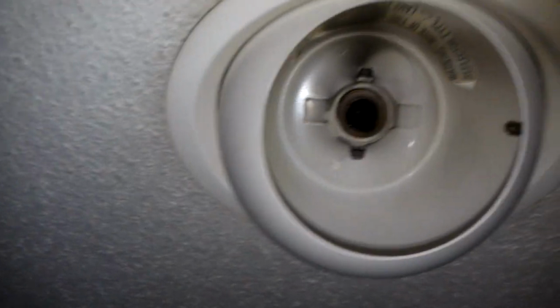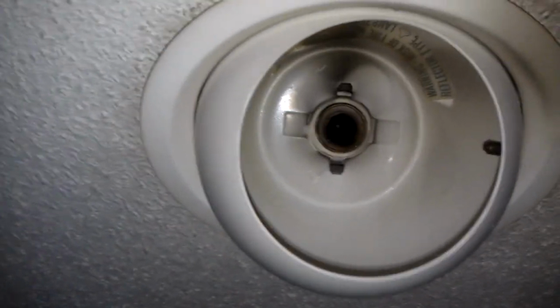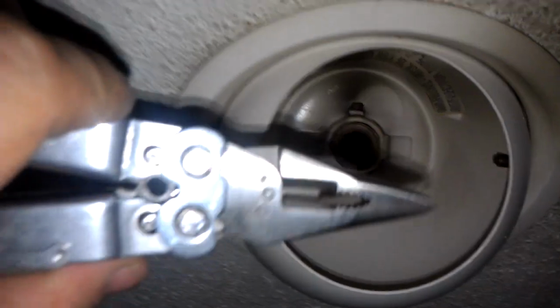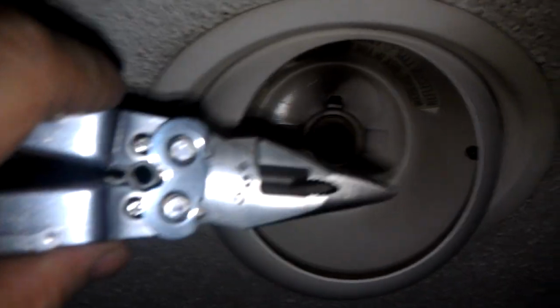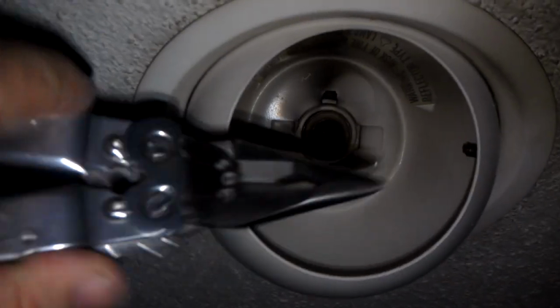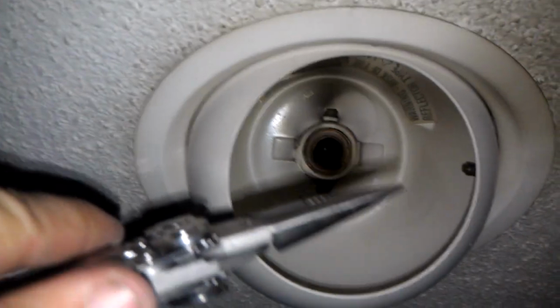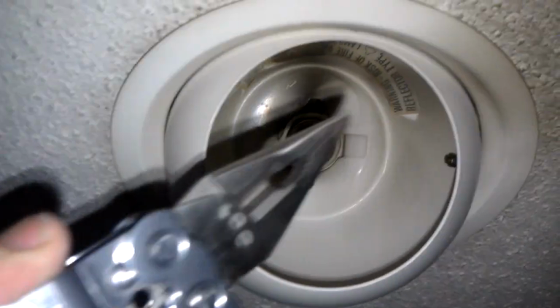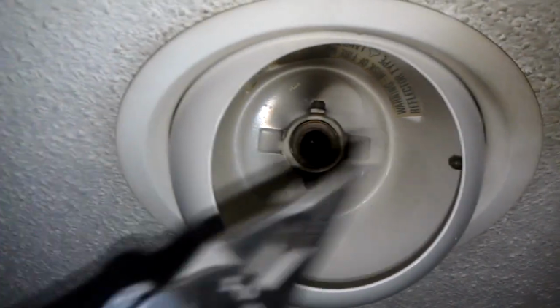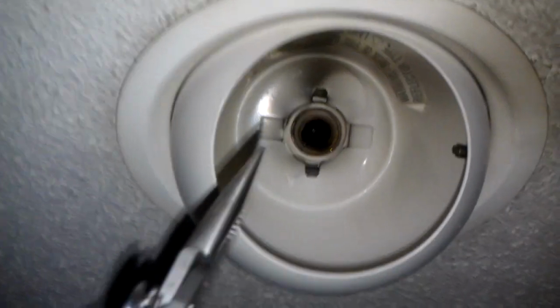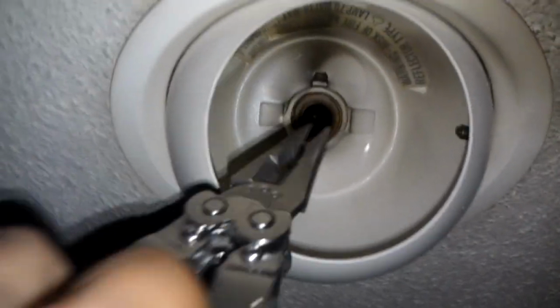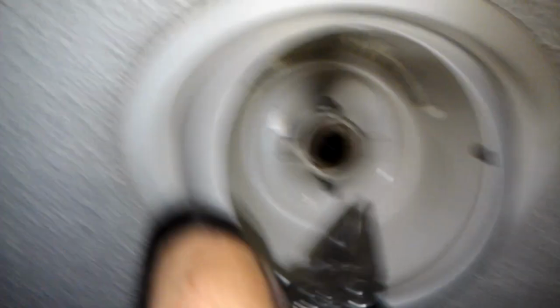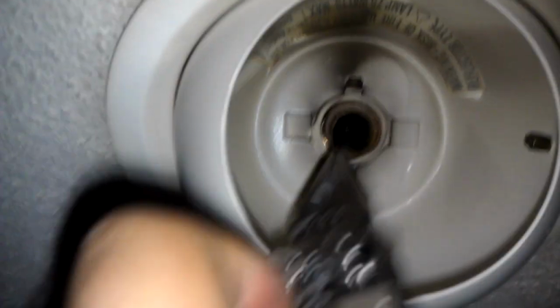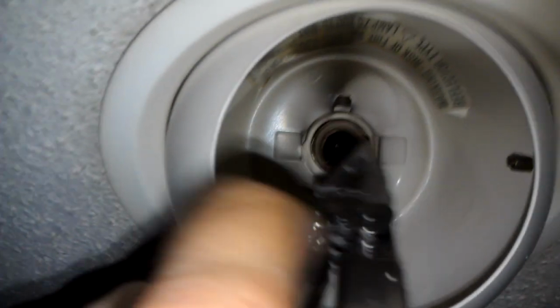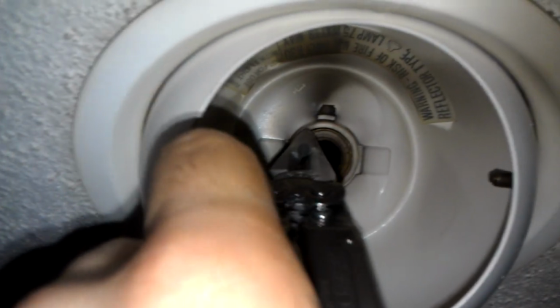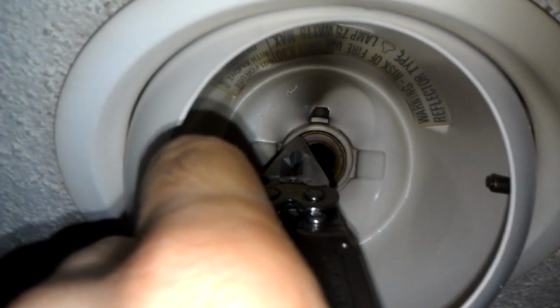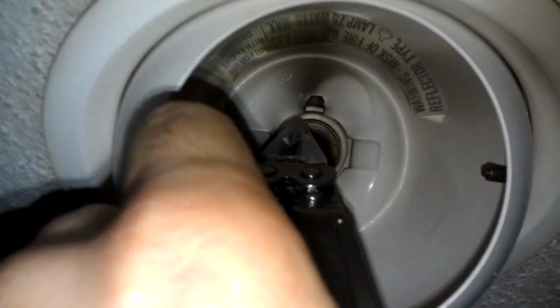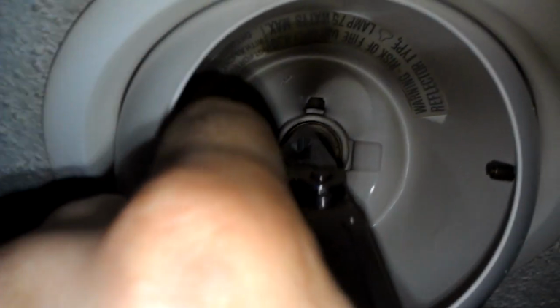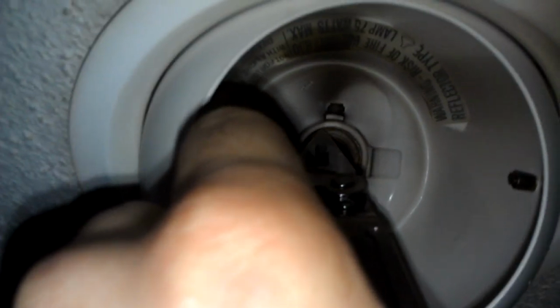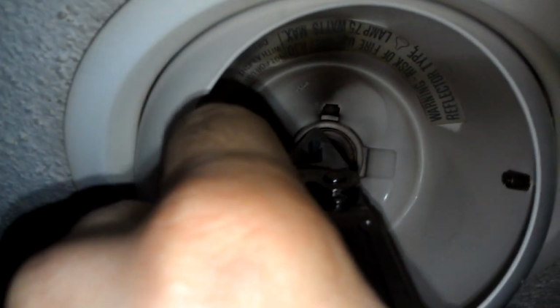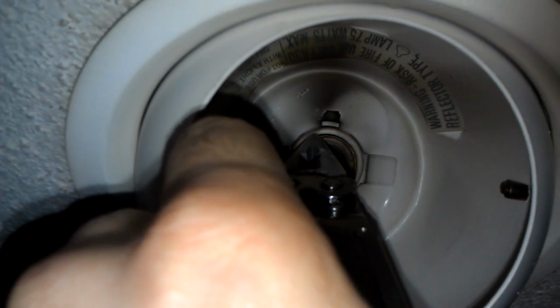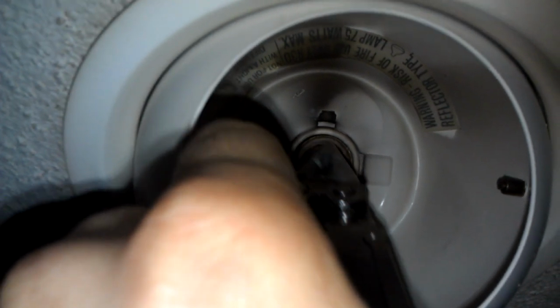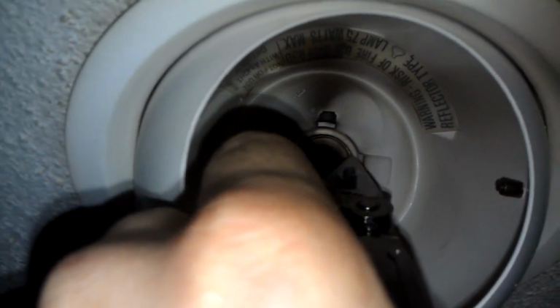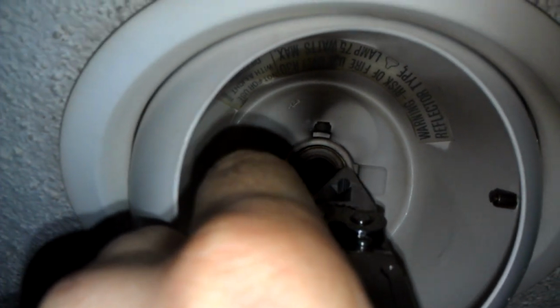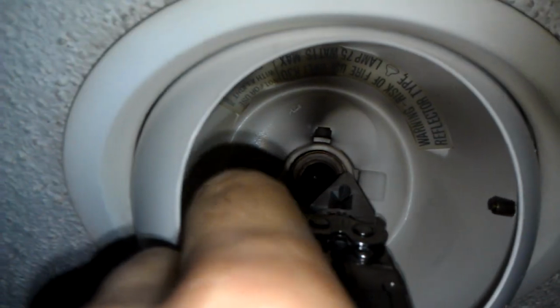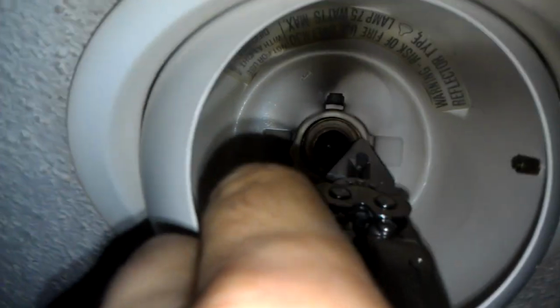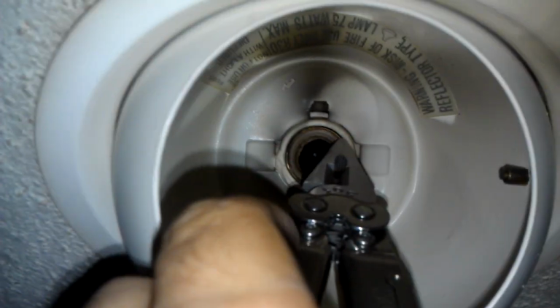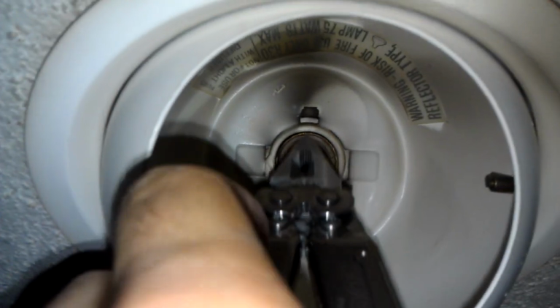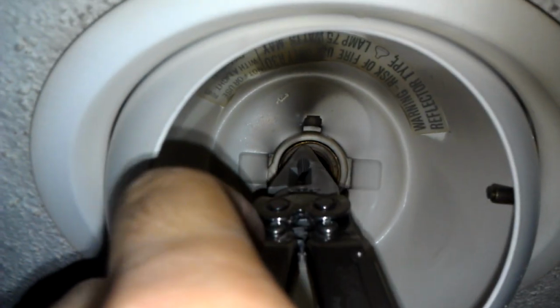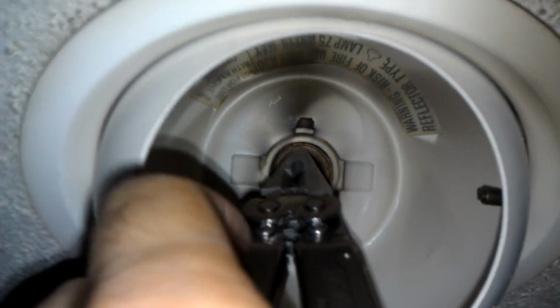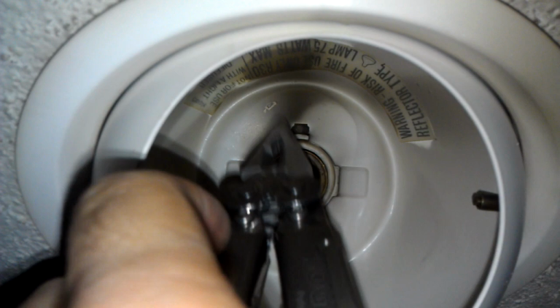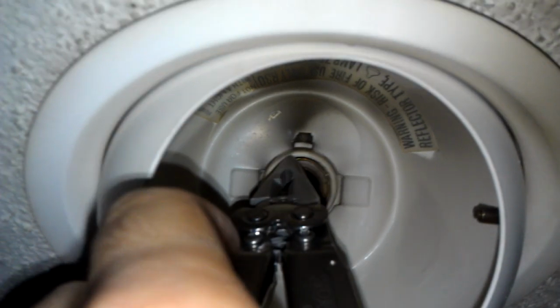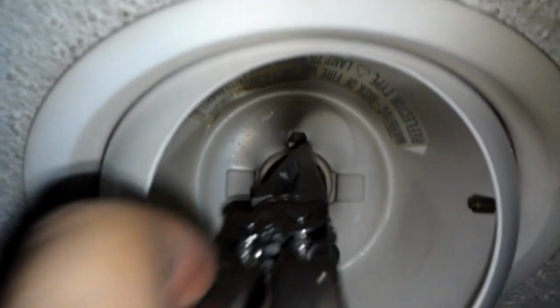What I do is I take my trusty SOG multi-tool or a pair of needle nose pliers, and when you go up inside here, you're going to have just the edge of what's left behind from the old light bulb.